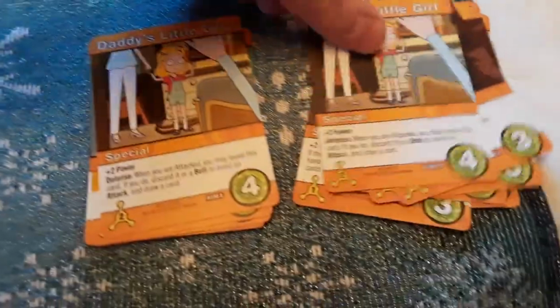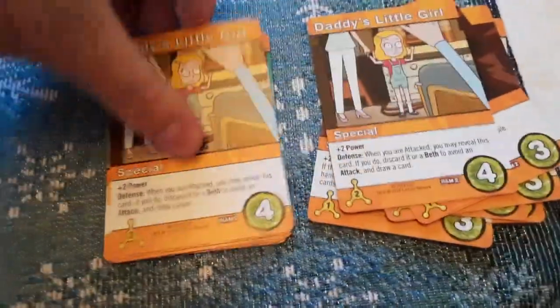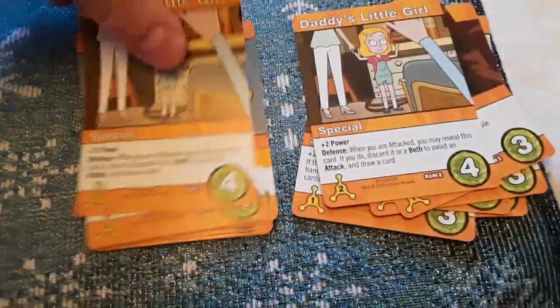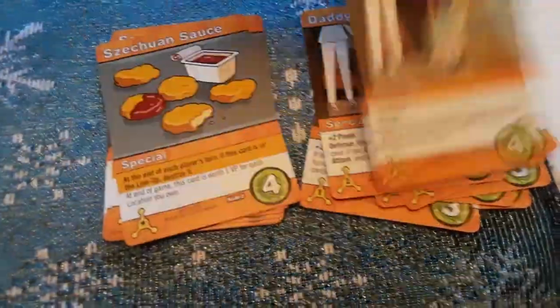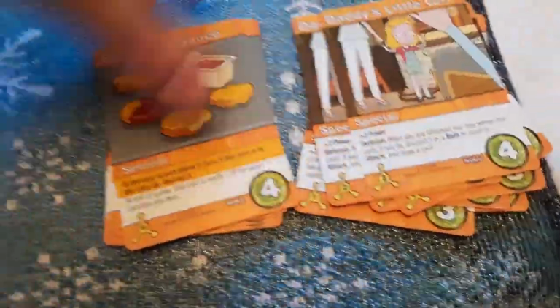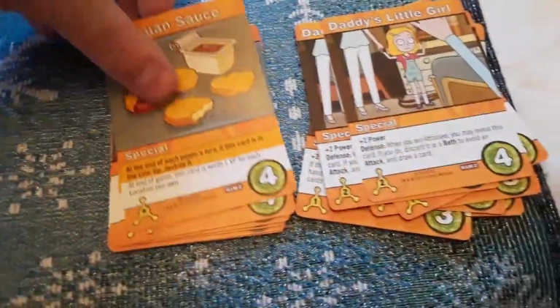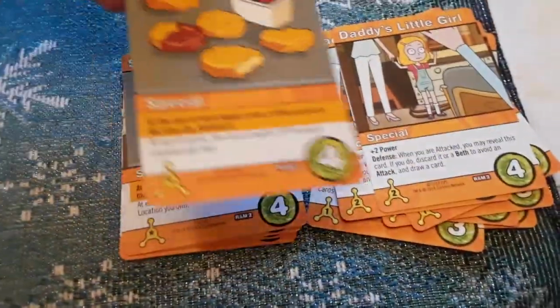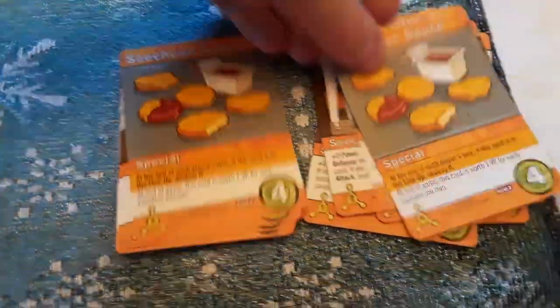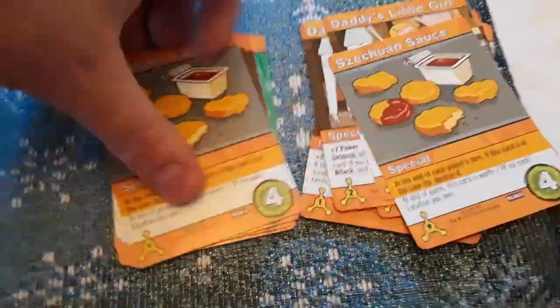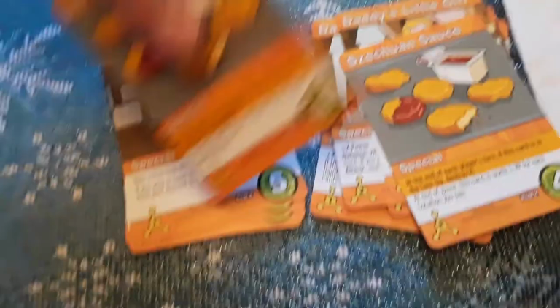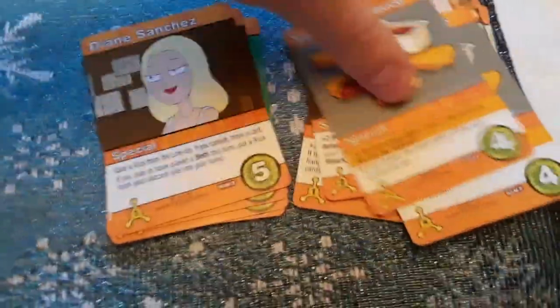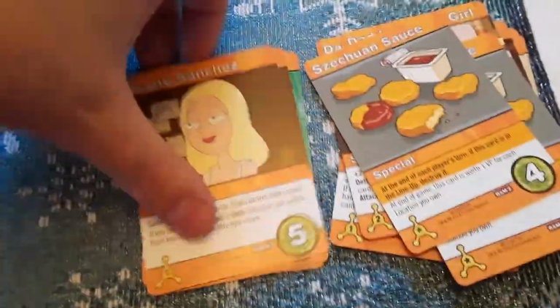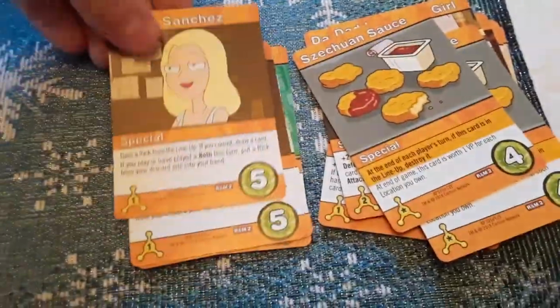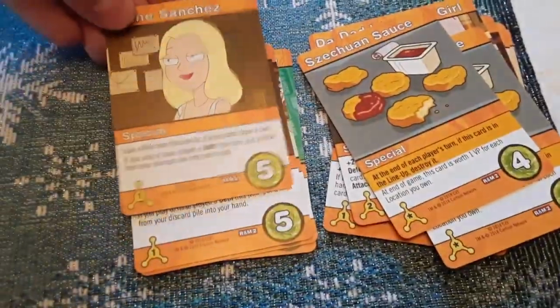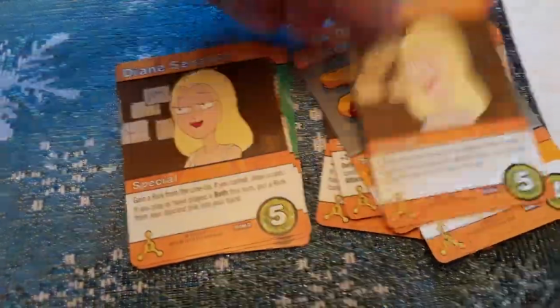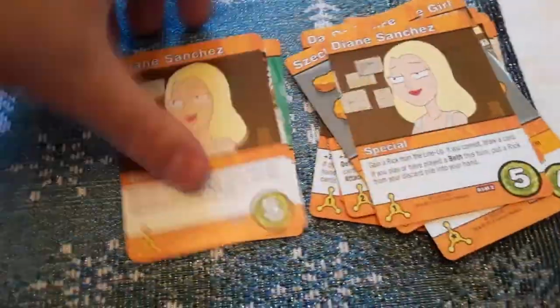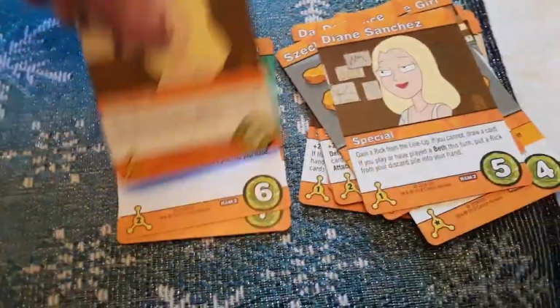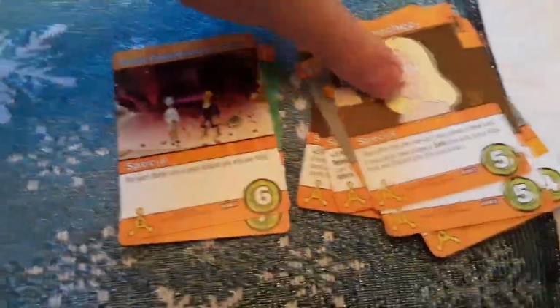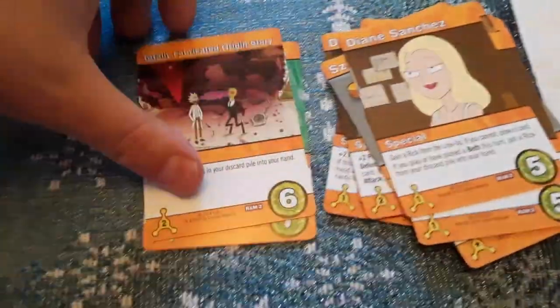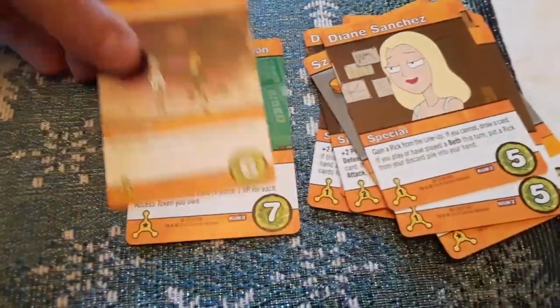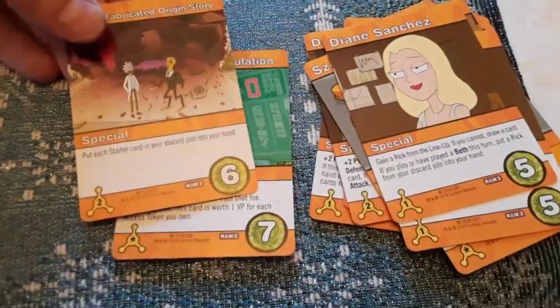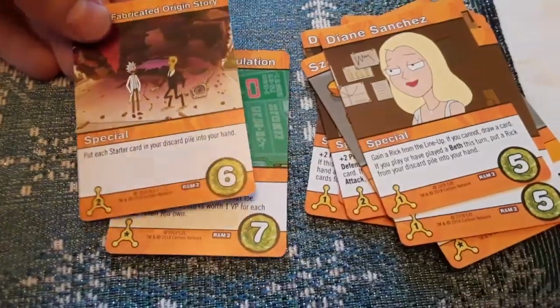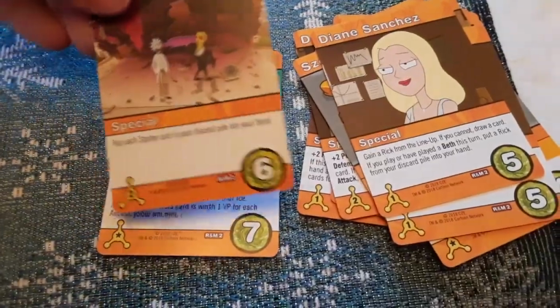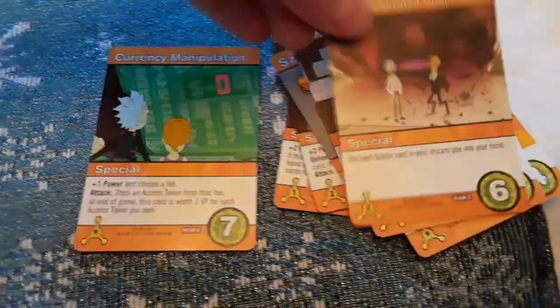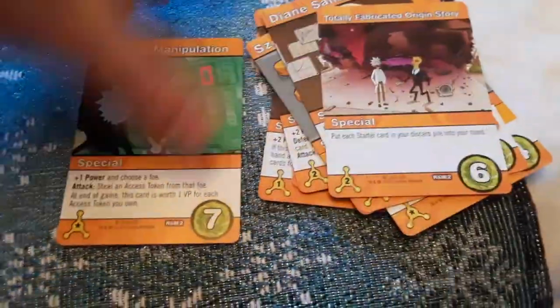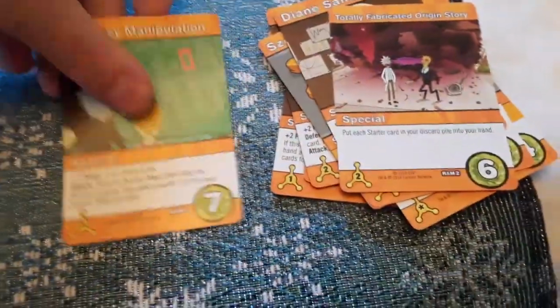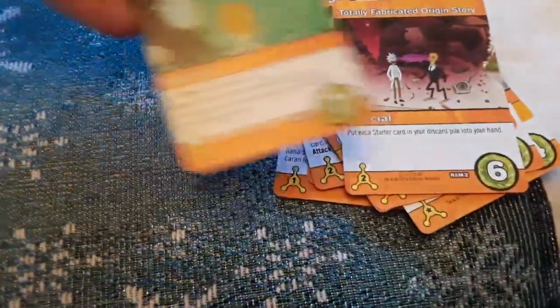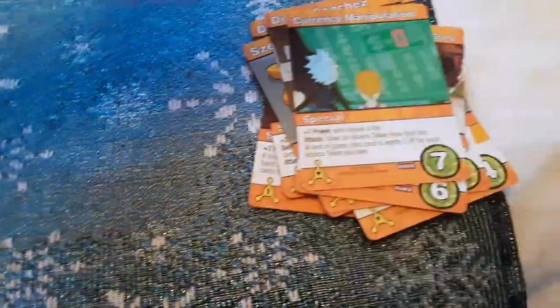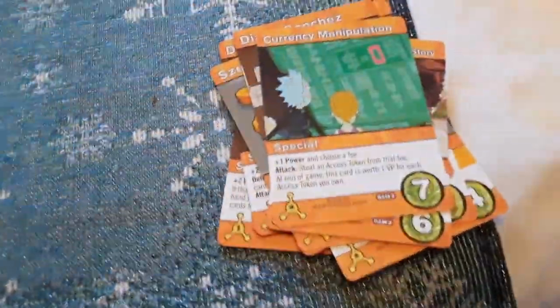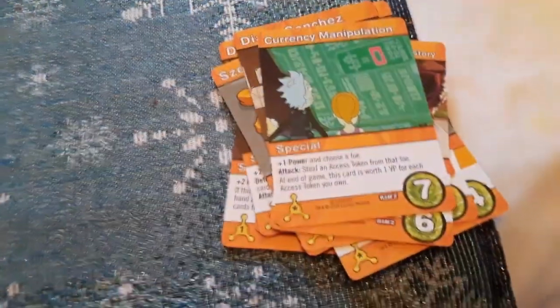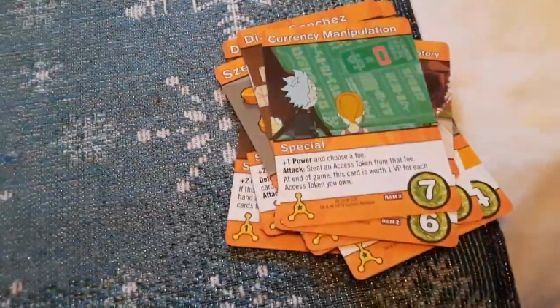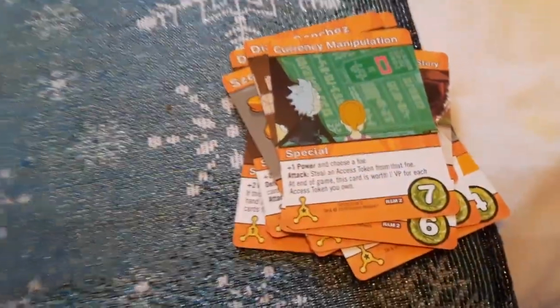With the orange cards, we got Feel Belay, Fold Yourself, Terminate, Daddy's a Little Girl, Fresh Ron Sauce, Diane Sanchez, Totally Fabricated Origin Story, and Currency Manipulation.